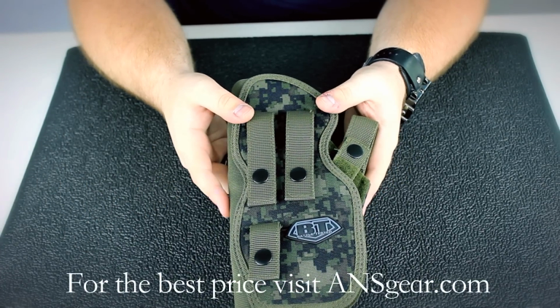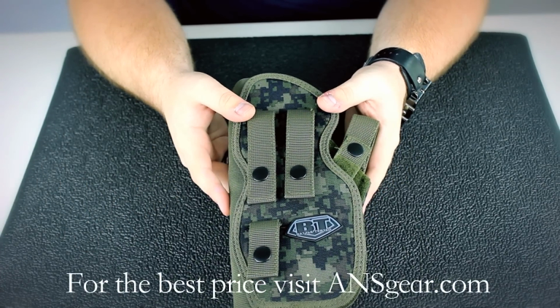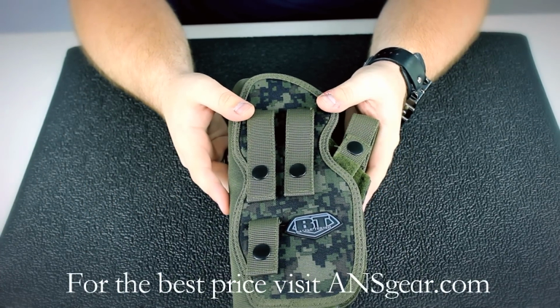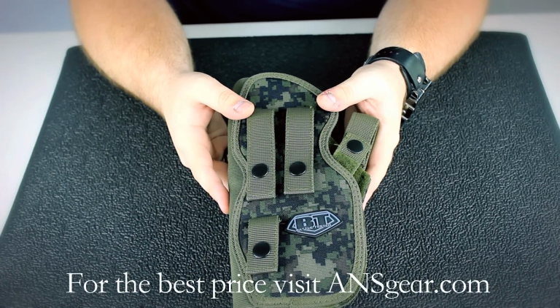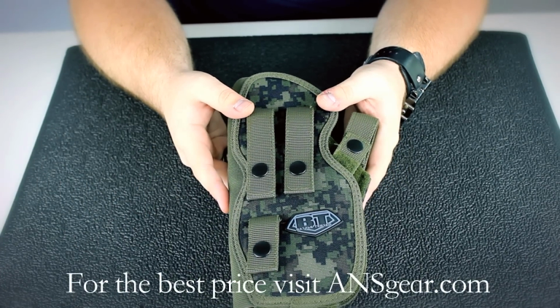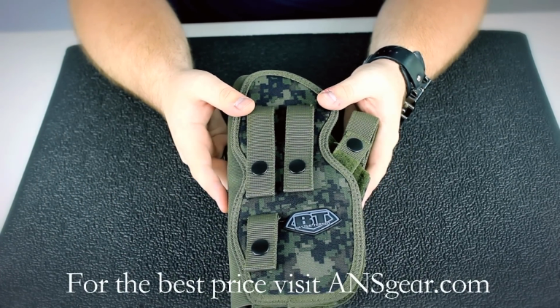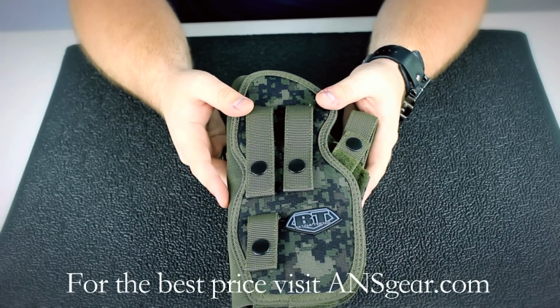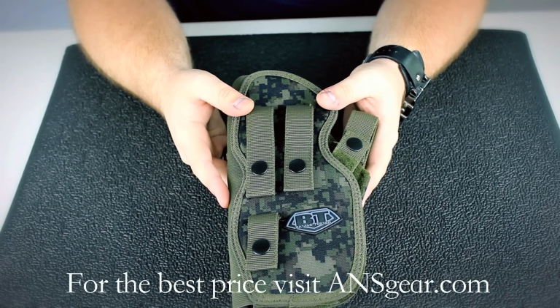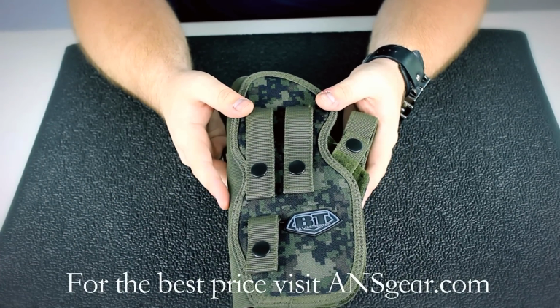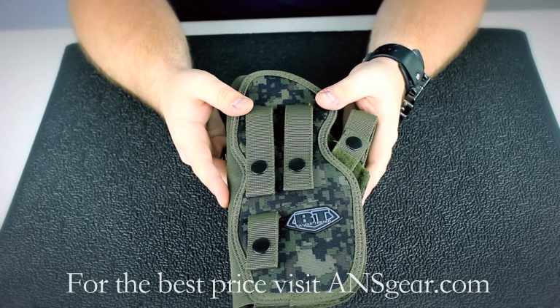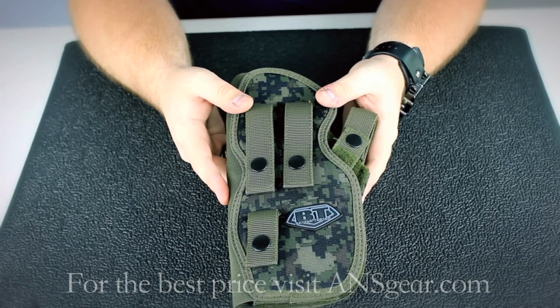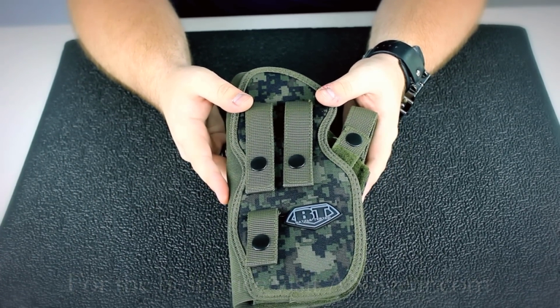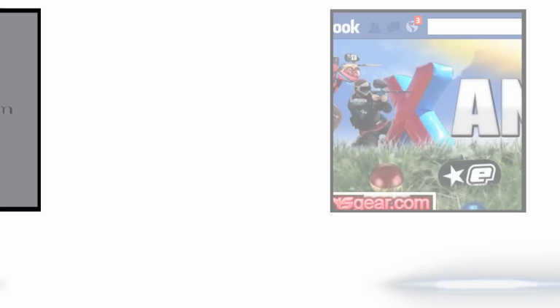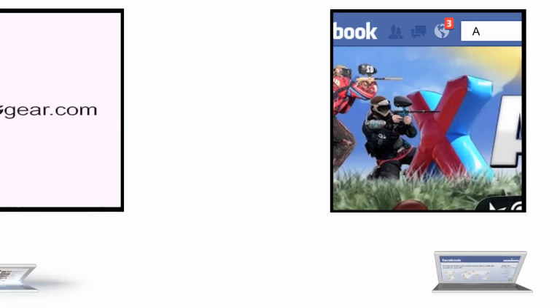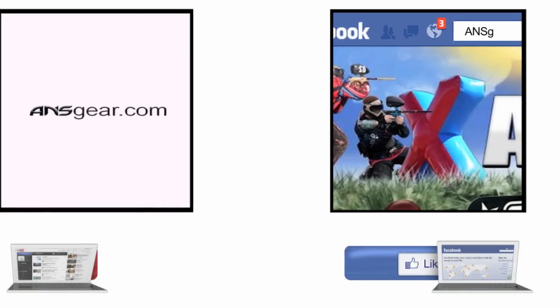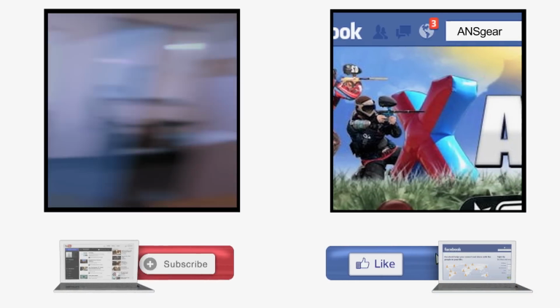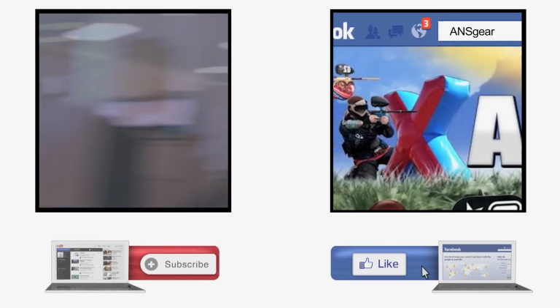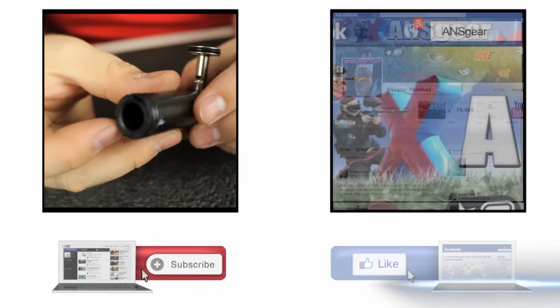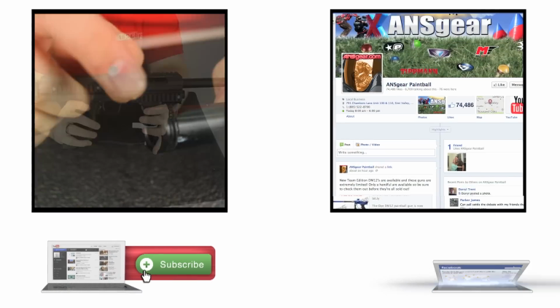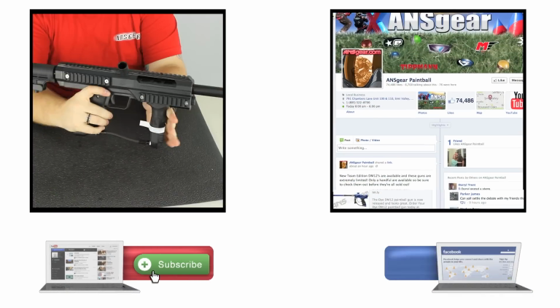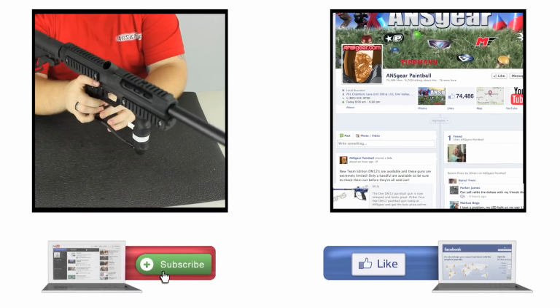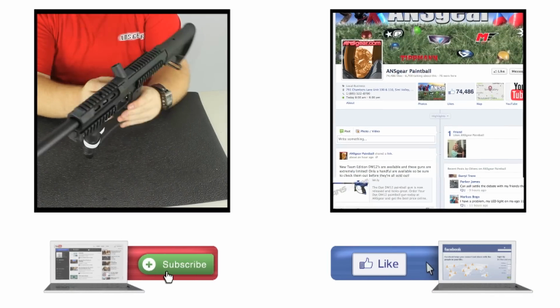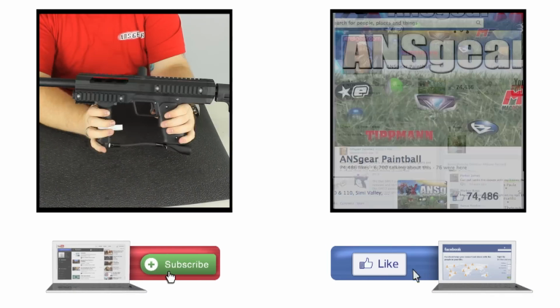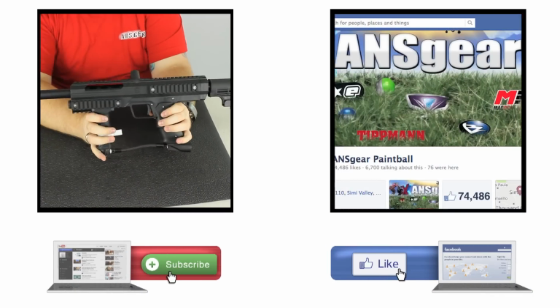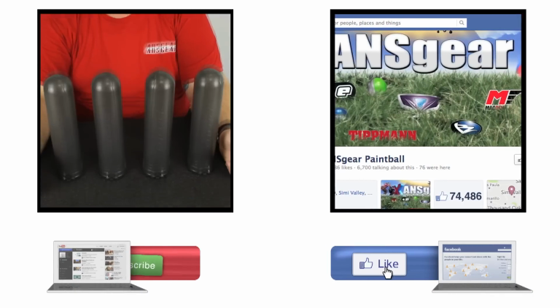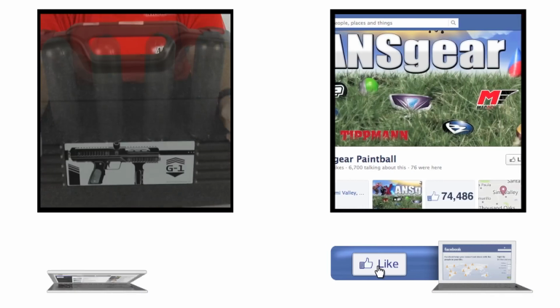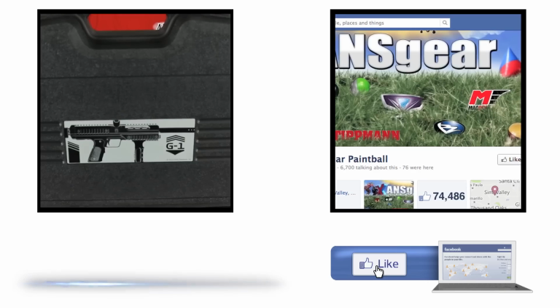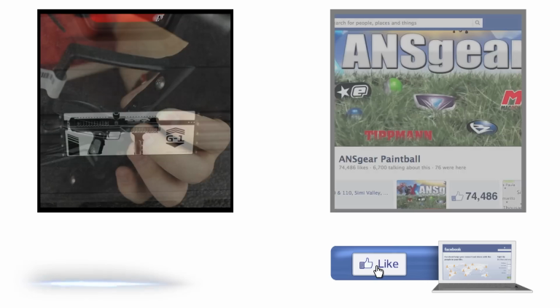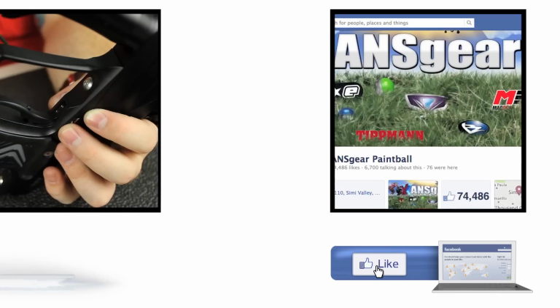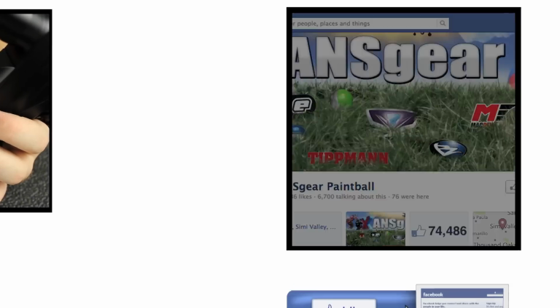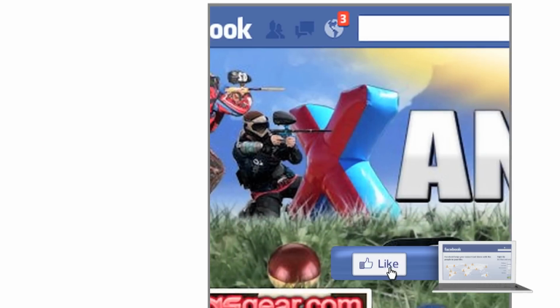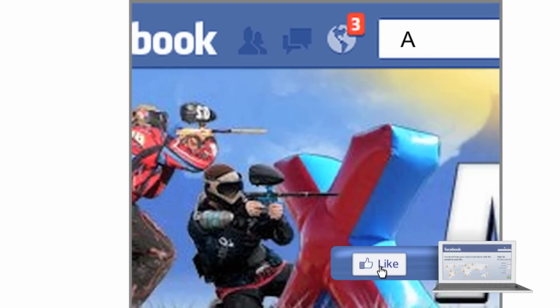You can pick up the BT Combat Multi Holster at ansgear.com. To stay up to date on all the current videos, don't forget to subscribe to the ANS Gear YouTube channel and also like us on Facebook.